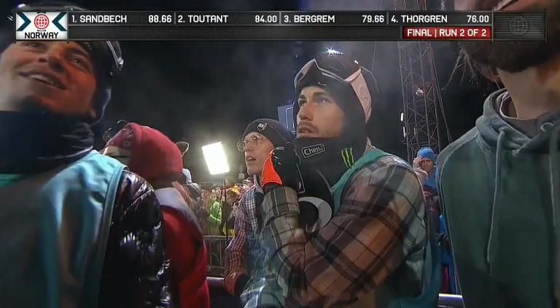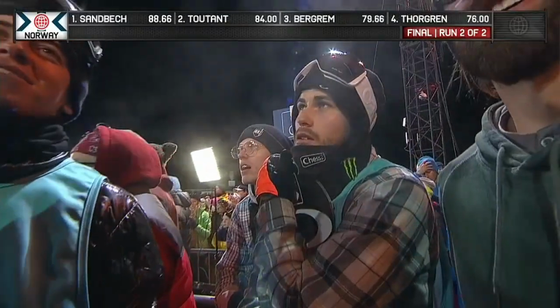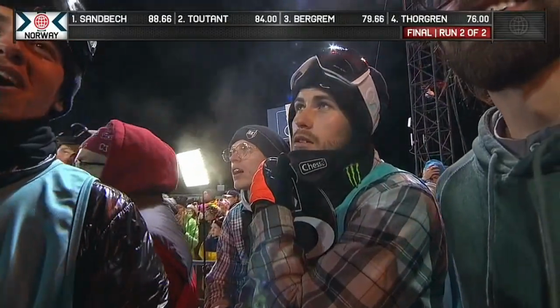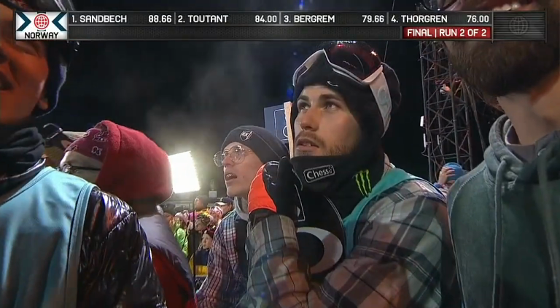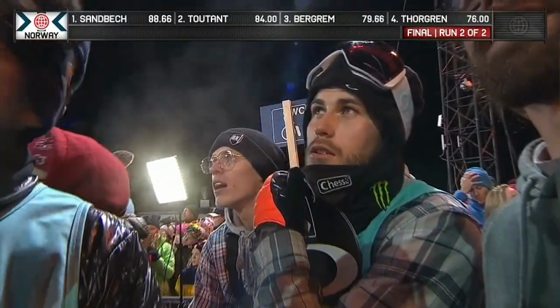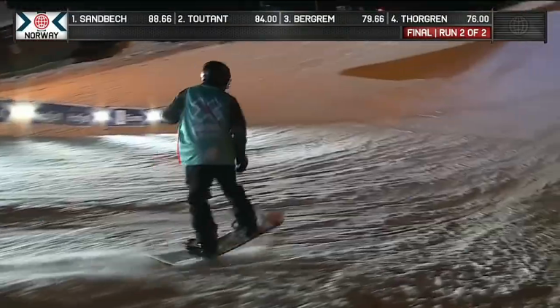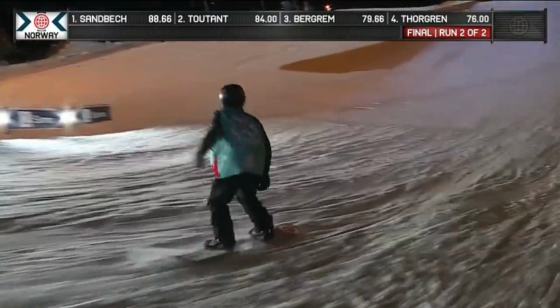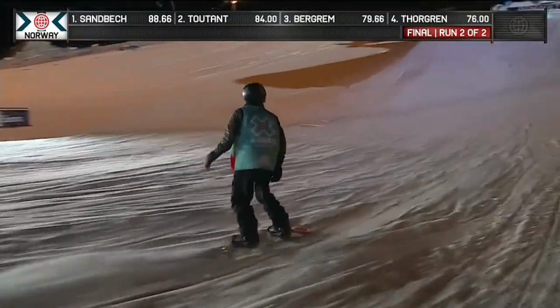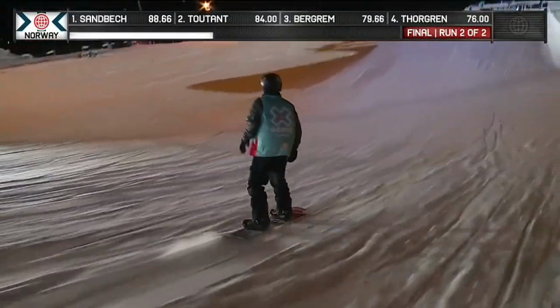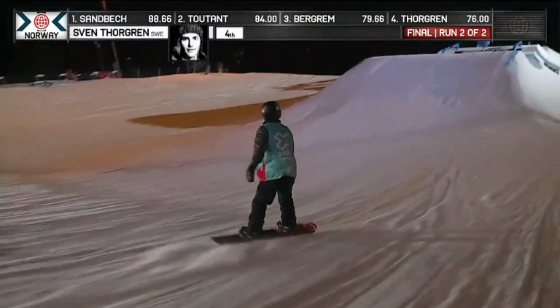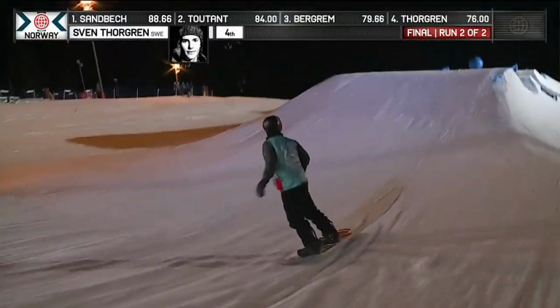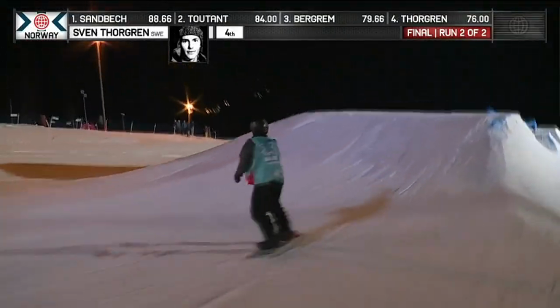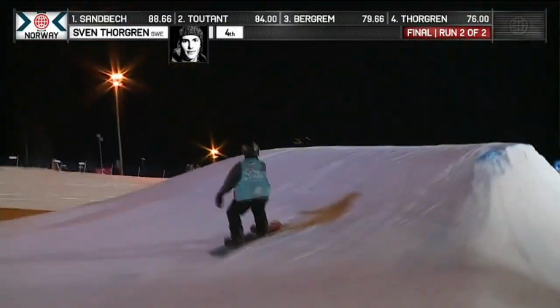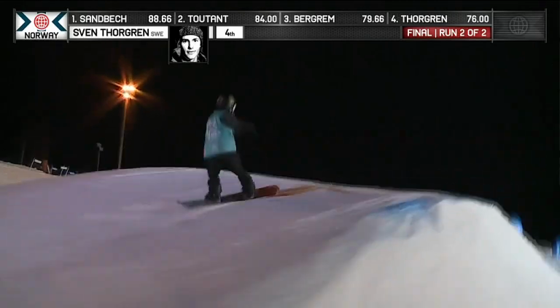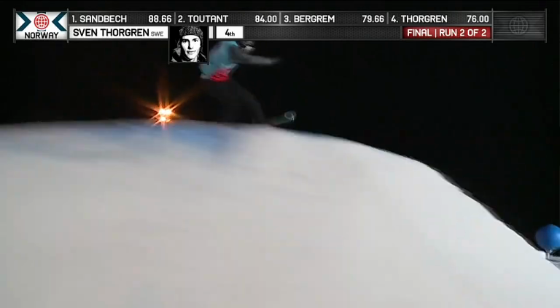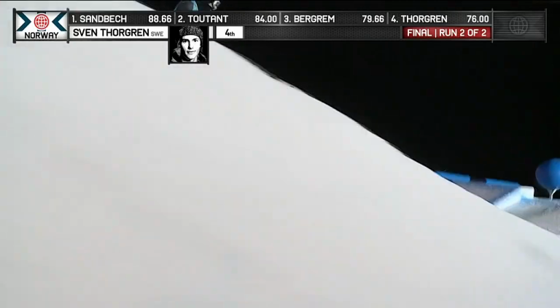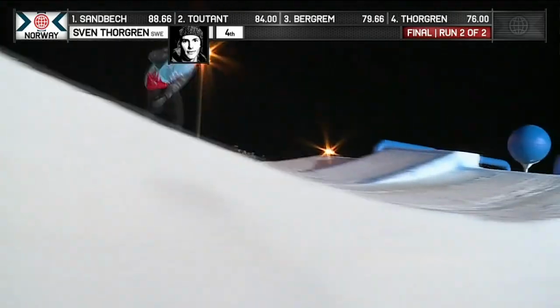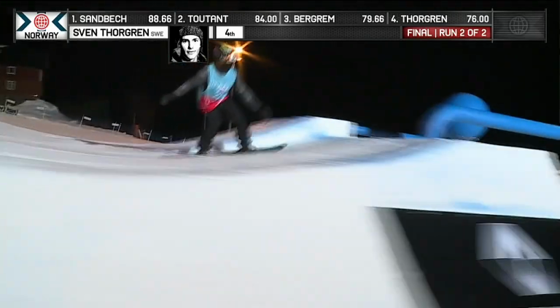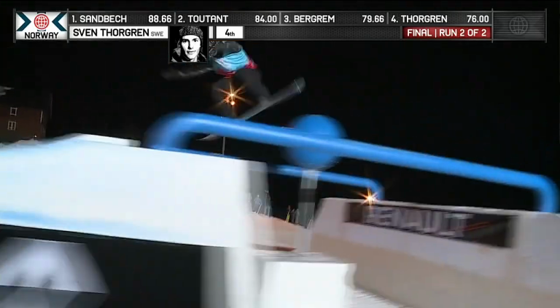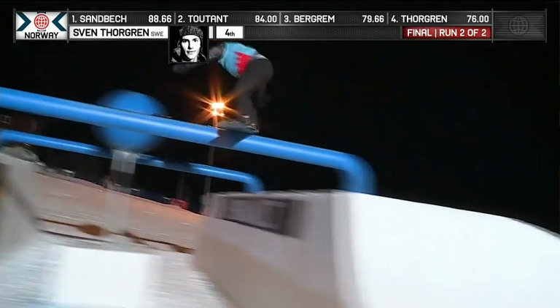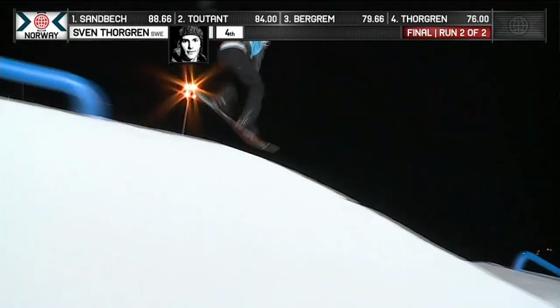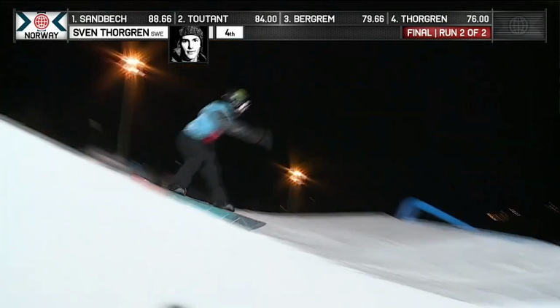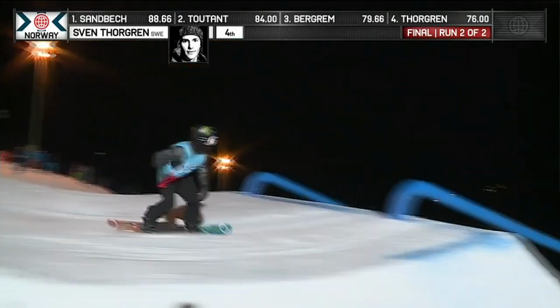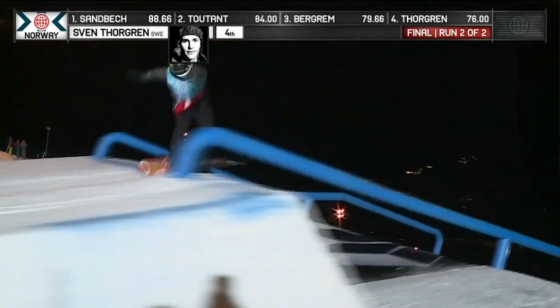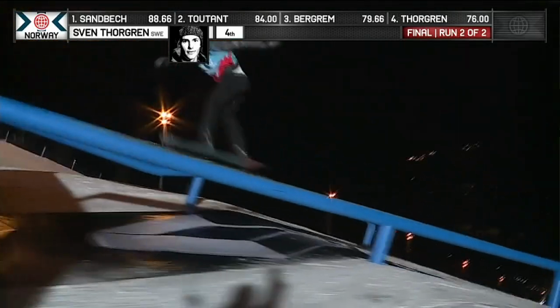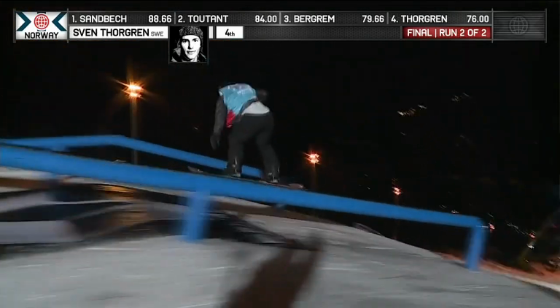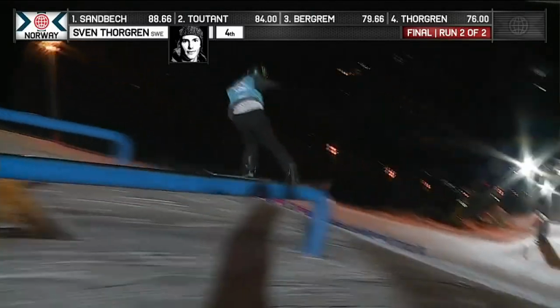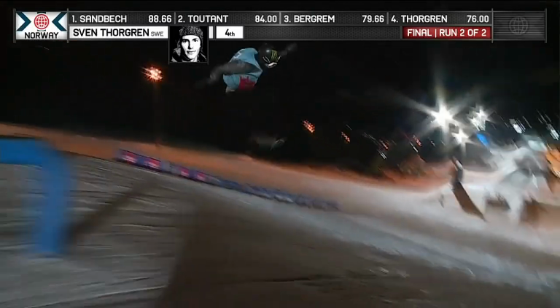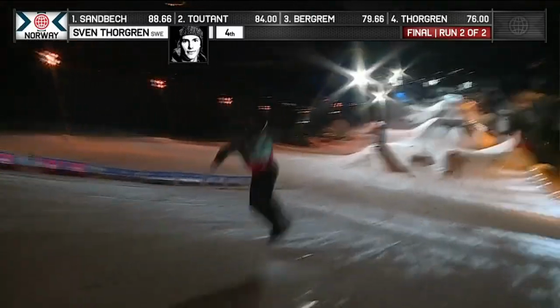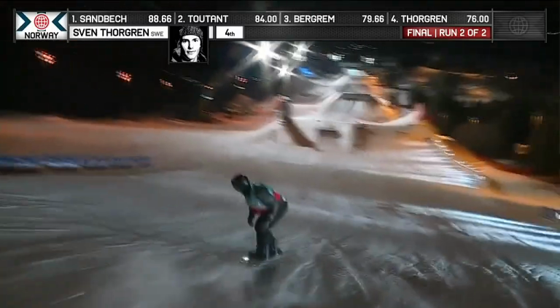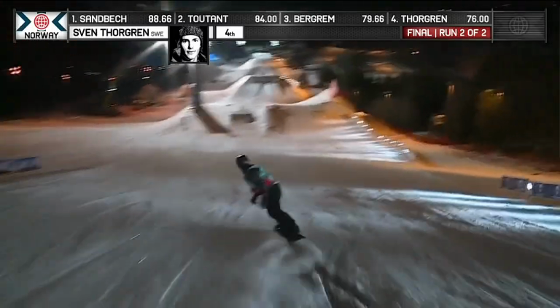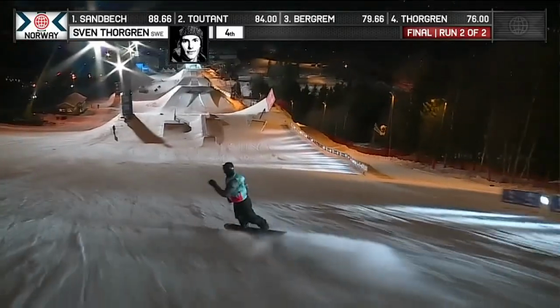Mark McMorris goes down. Max Perrault goes down. Seb Tutz goes down, gets into silver. What does Sven Torgren have to do to beat that 88.6? Well, tricks like that.